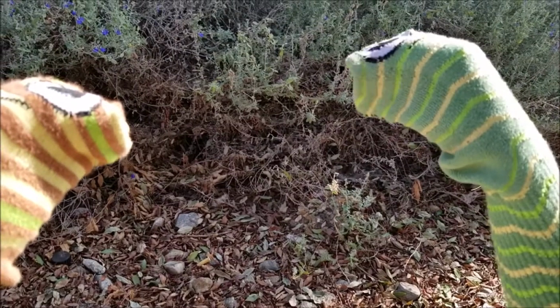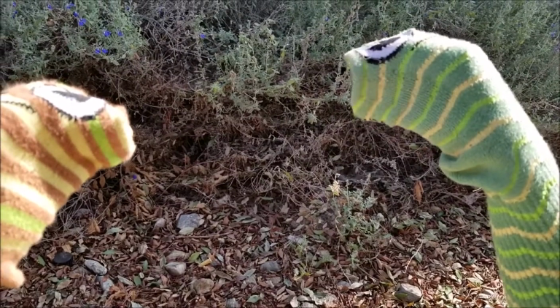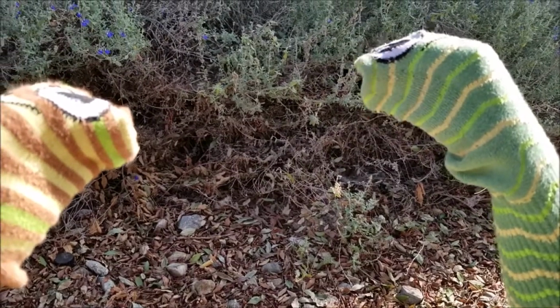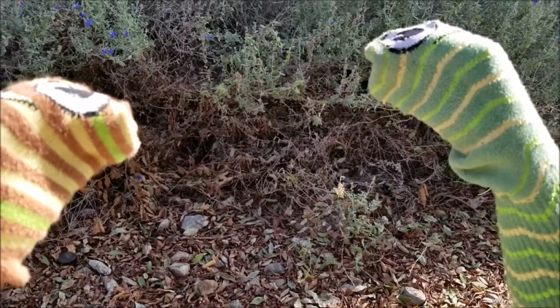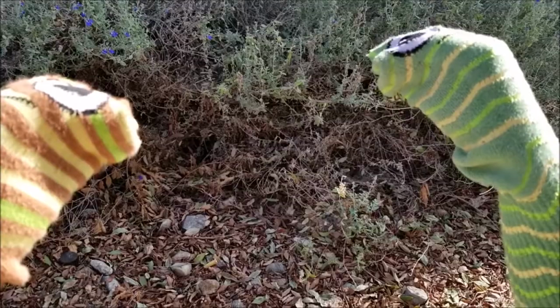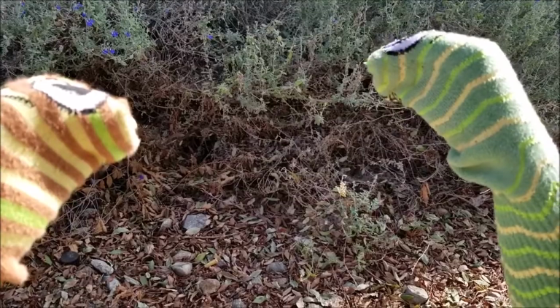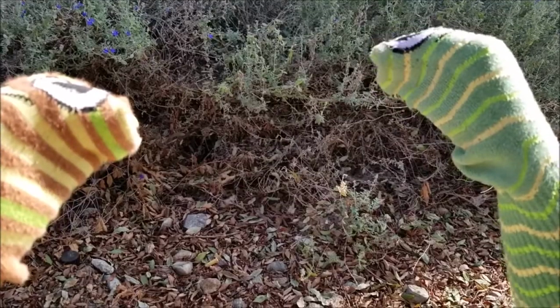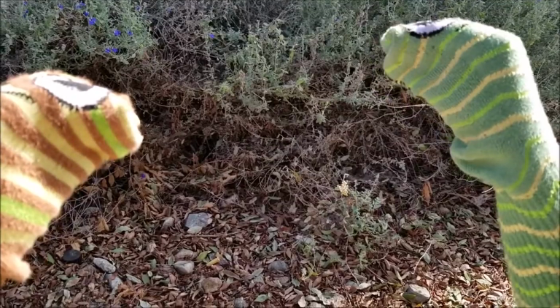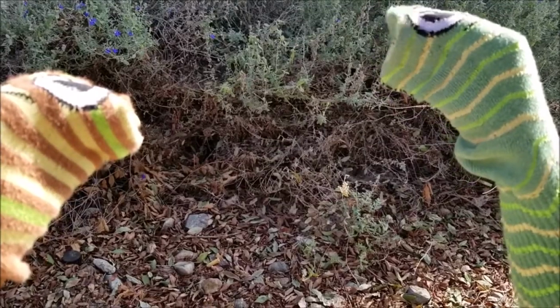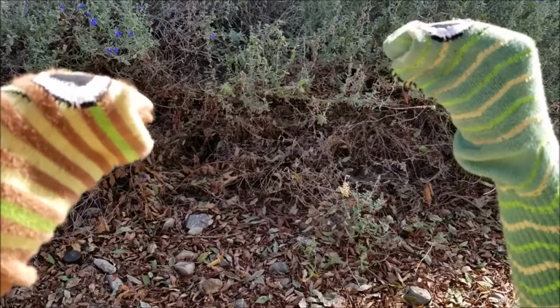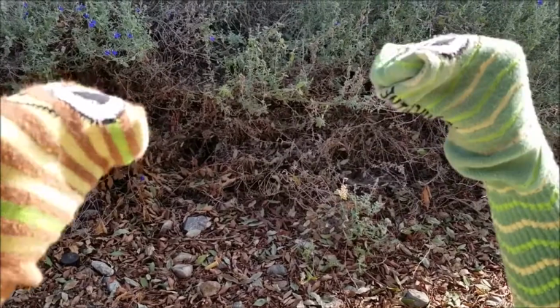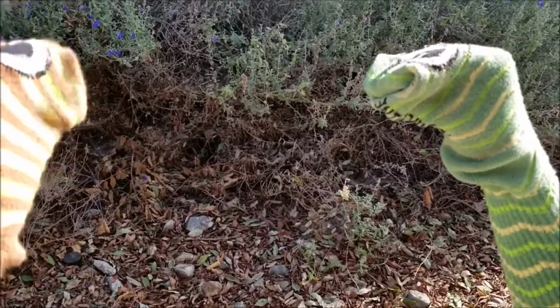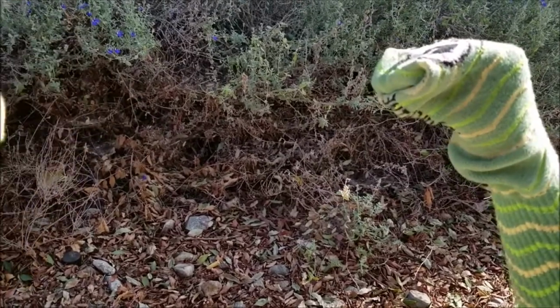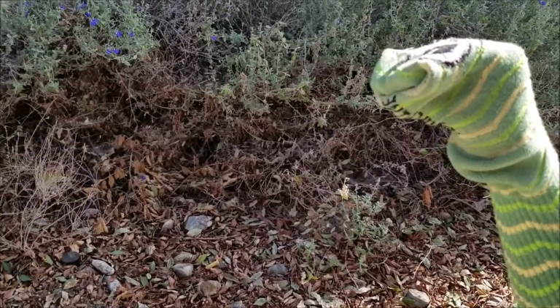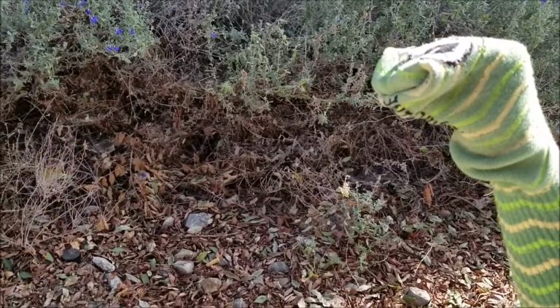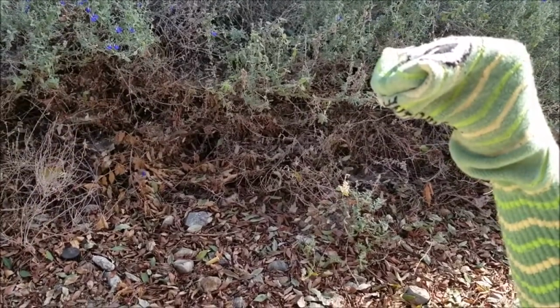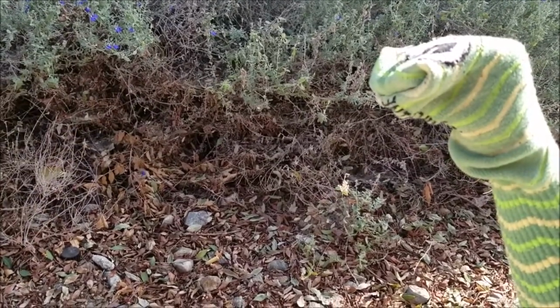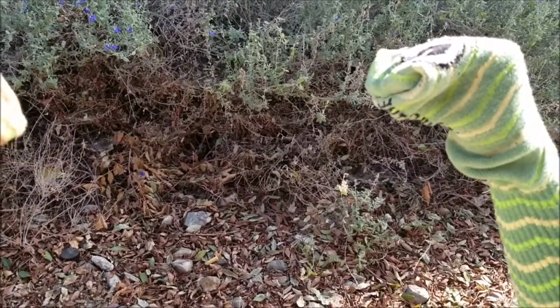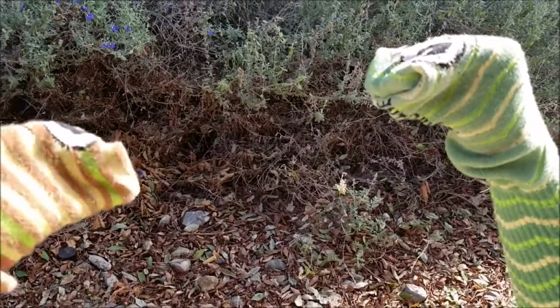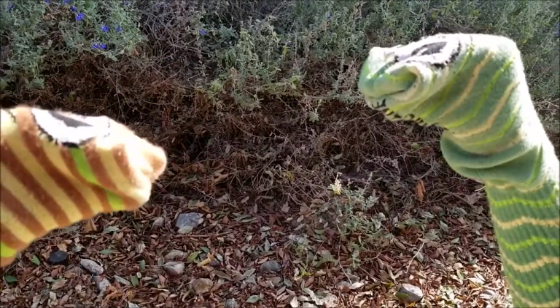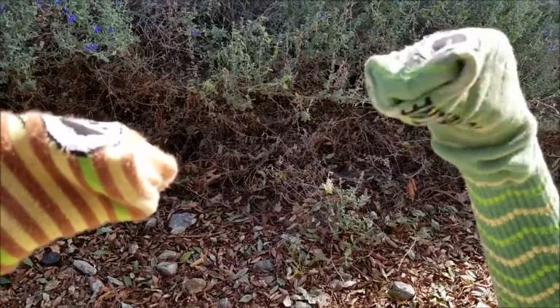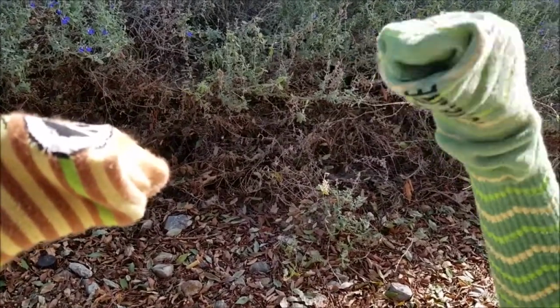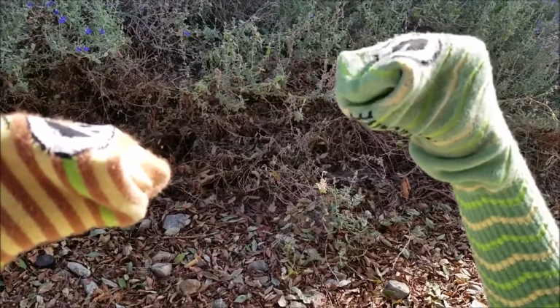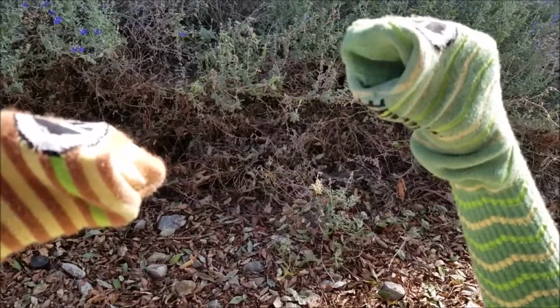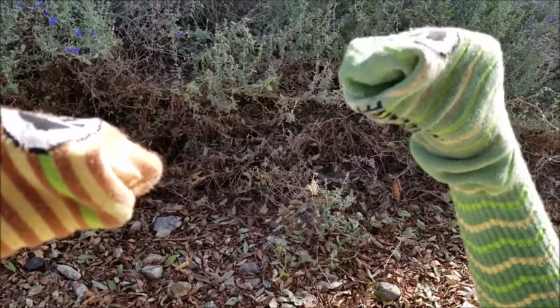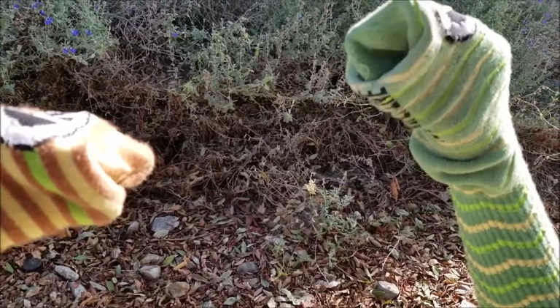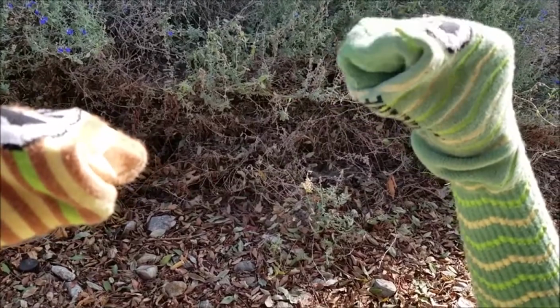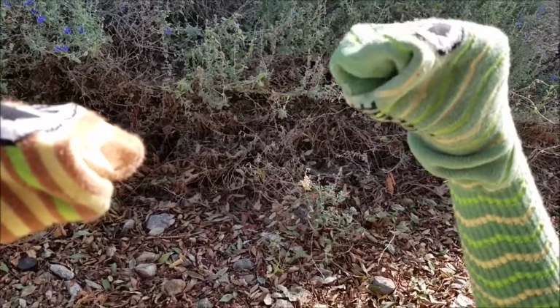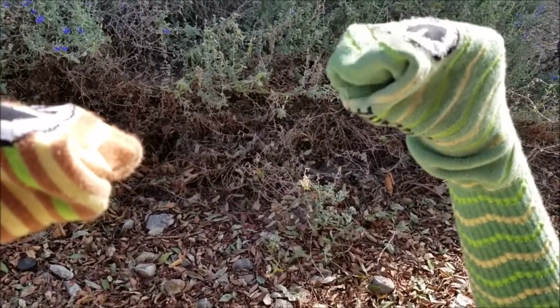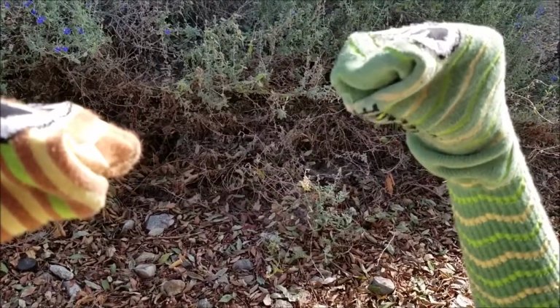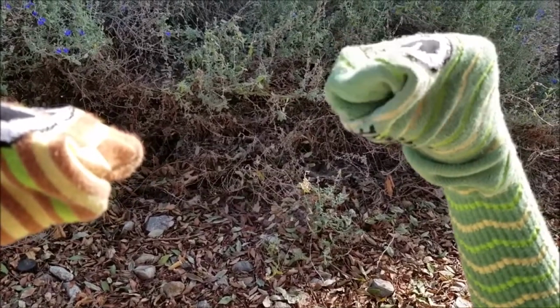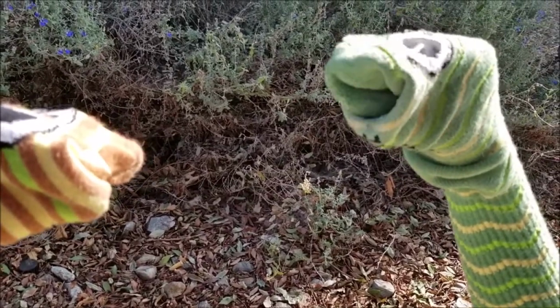Isn't this plant neat looking? Look how blue it is! It's an electric blue sage. That's a native plant in our lovely chaparral in Southern California.